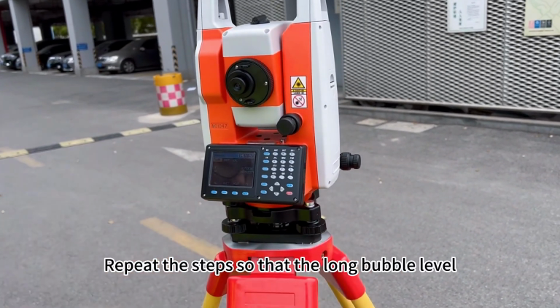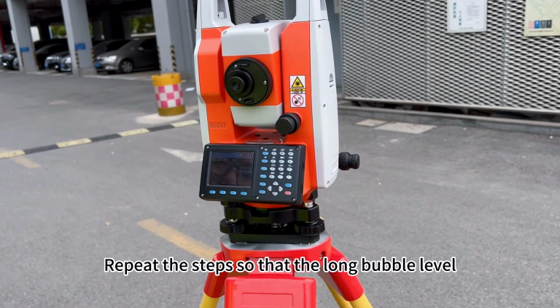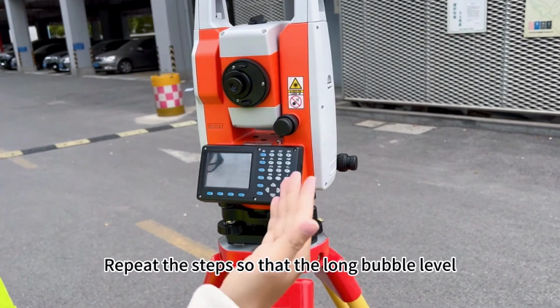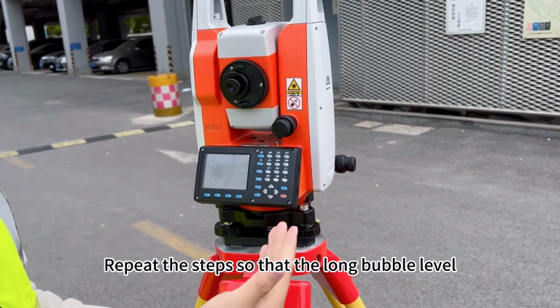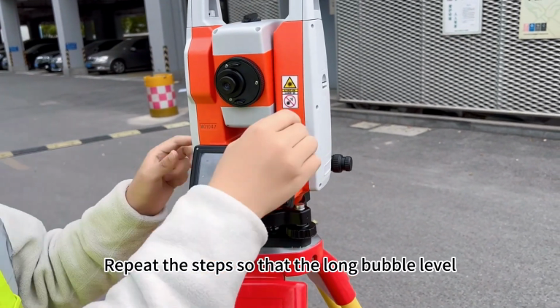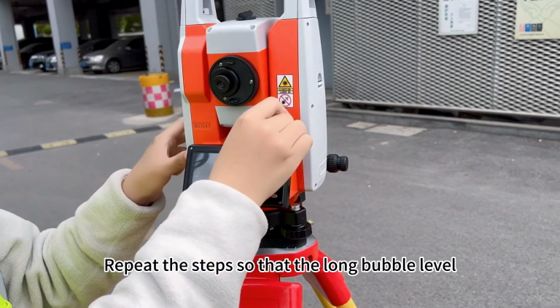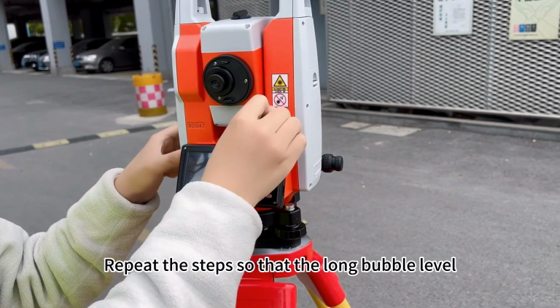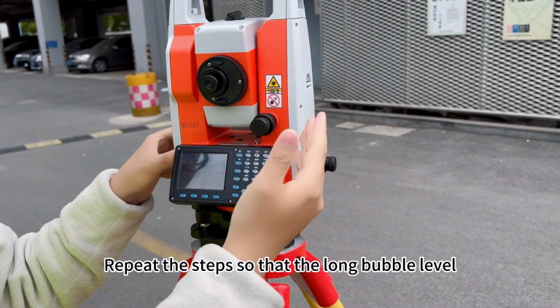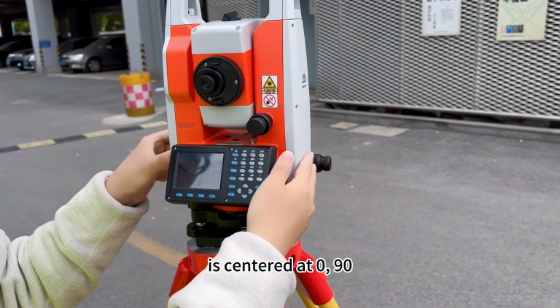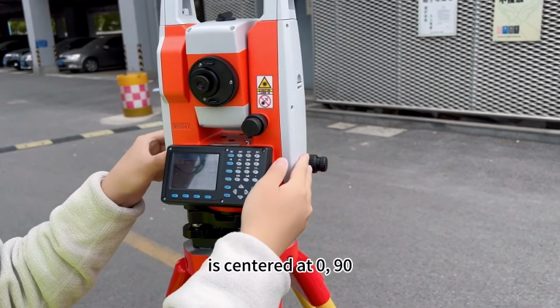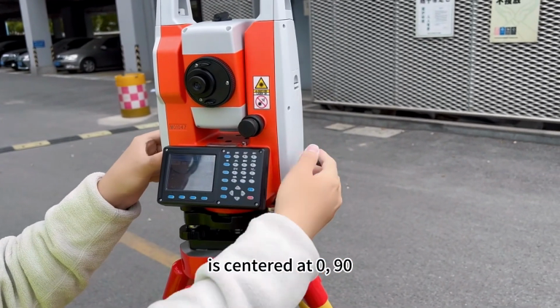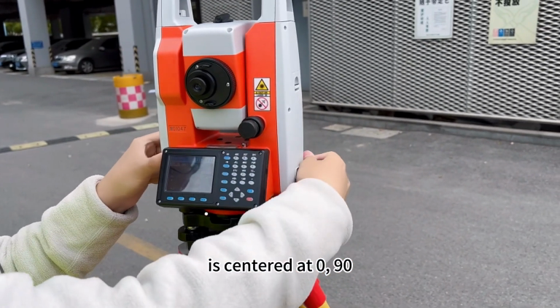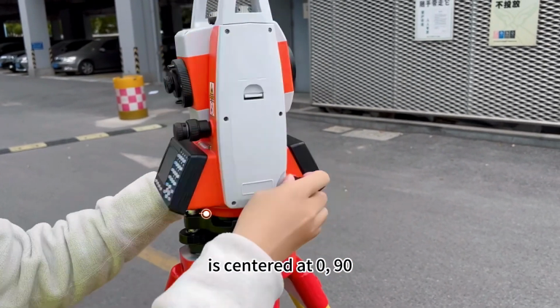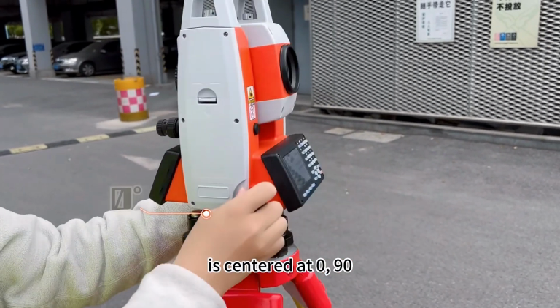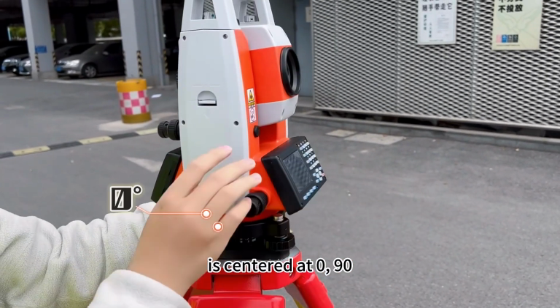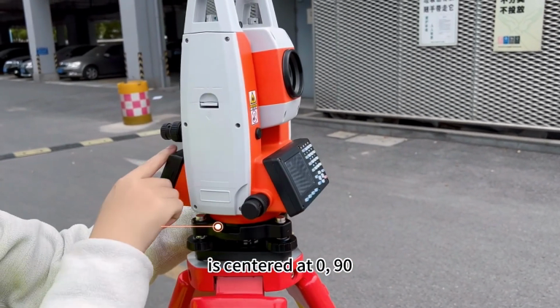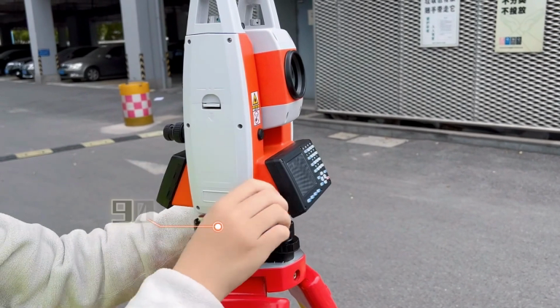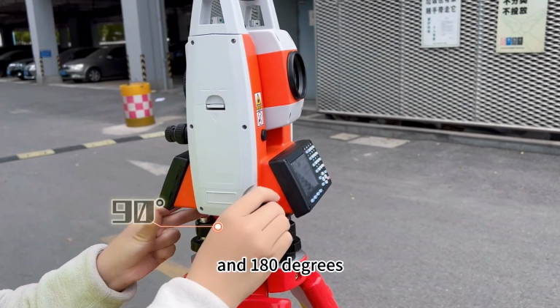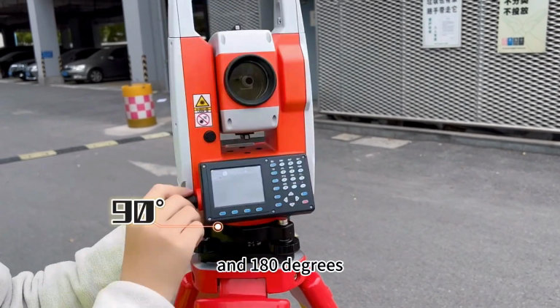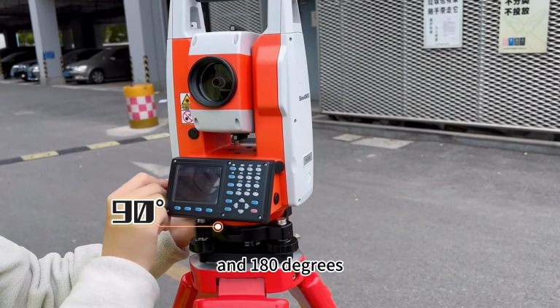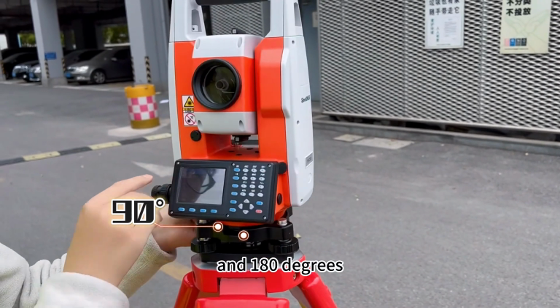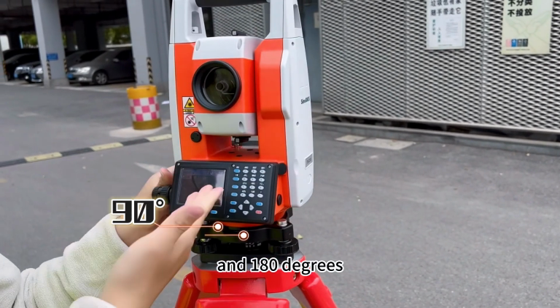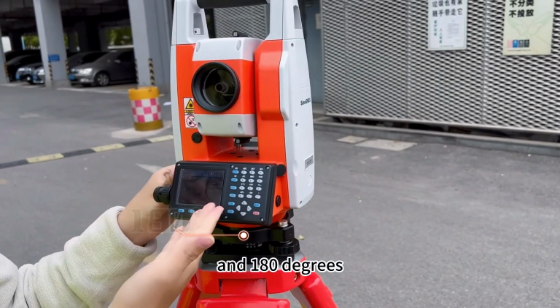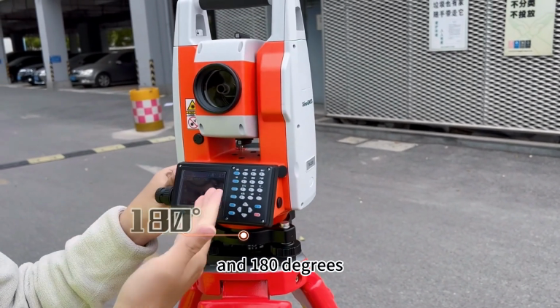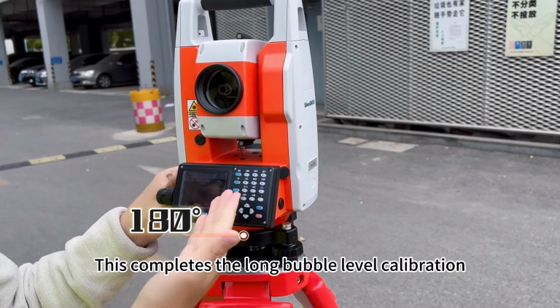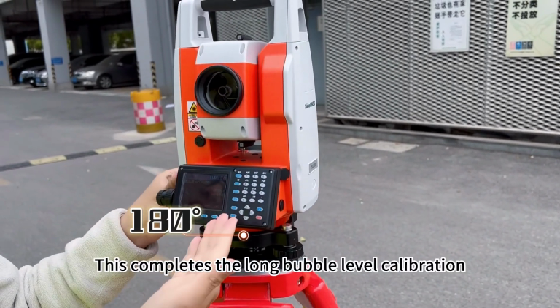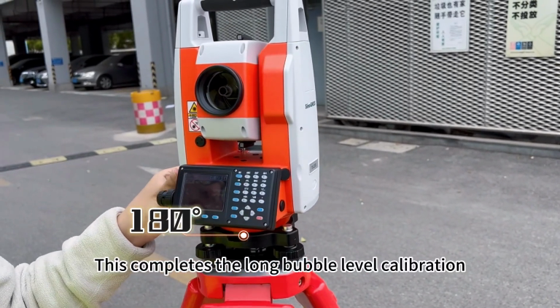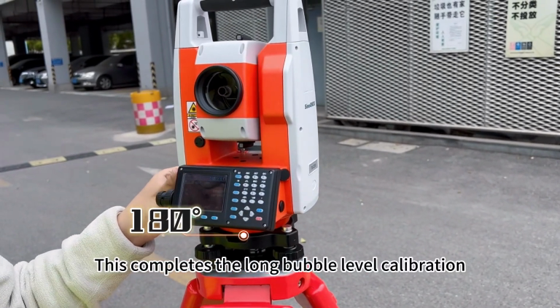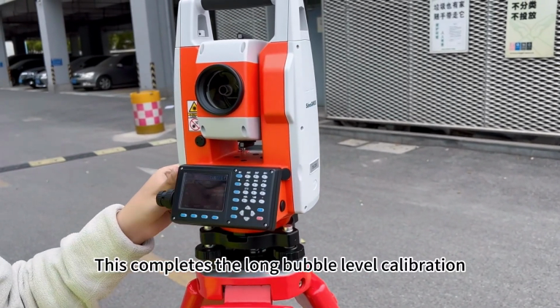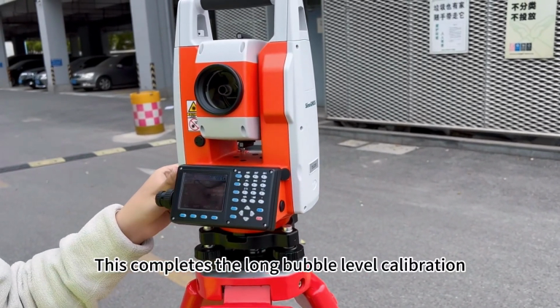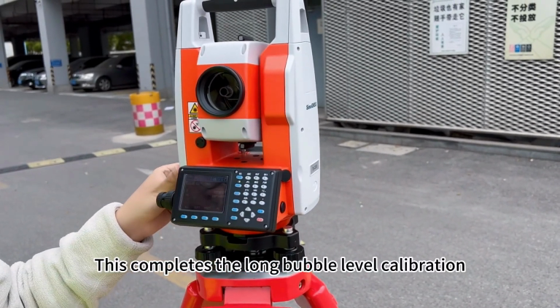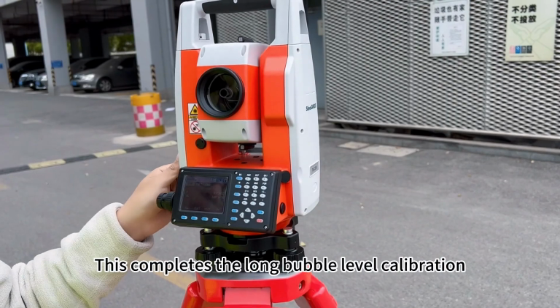Repeat the steps so that the long bubble level is centered at 0, 90, and 180 degrees. This completes the long bubble level calibration.